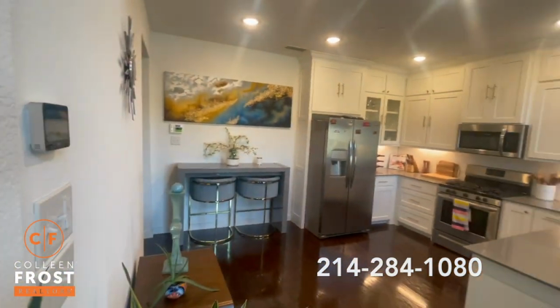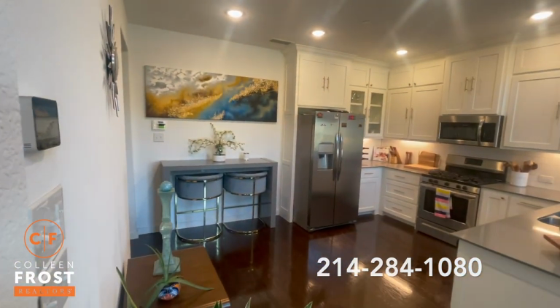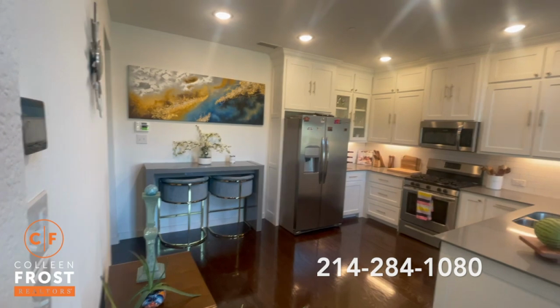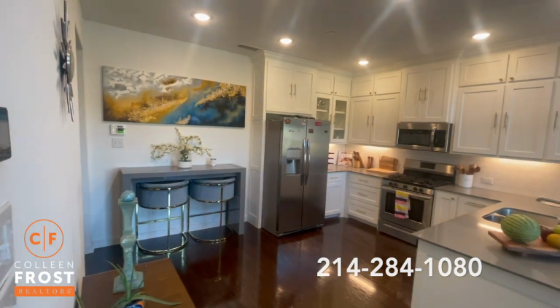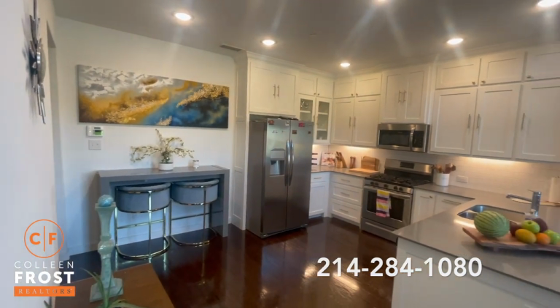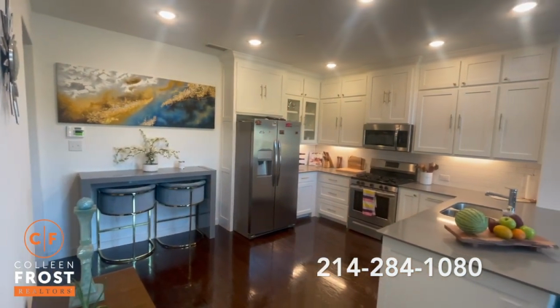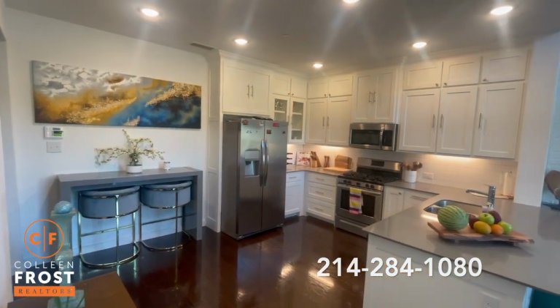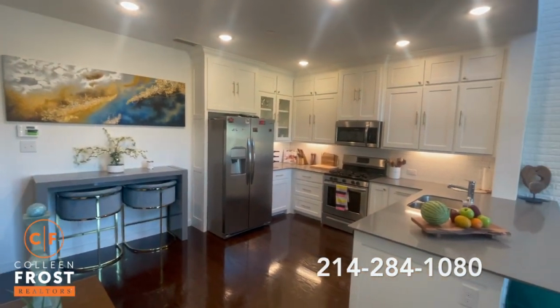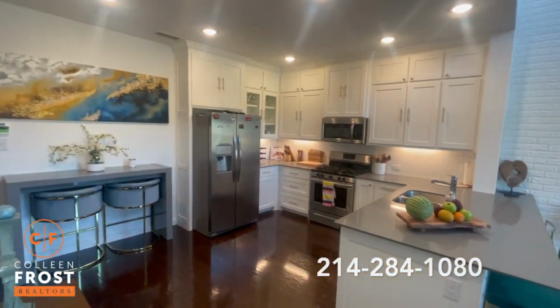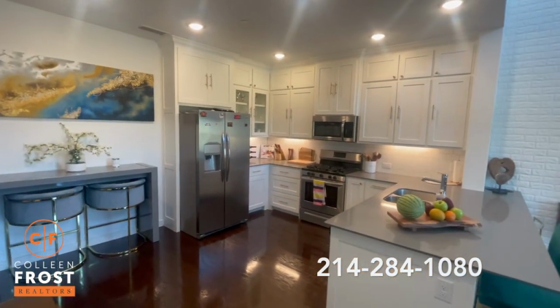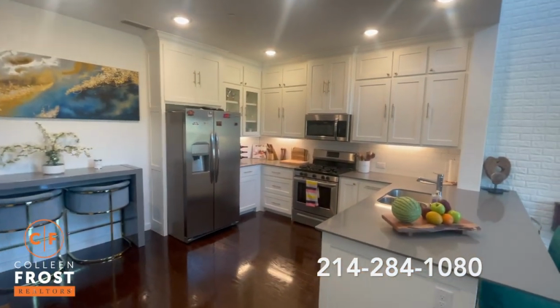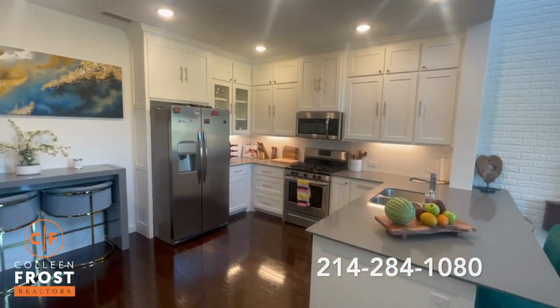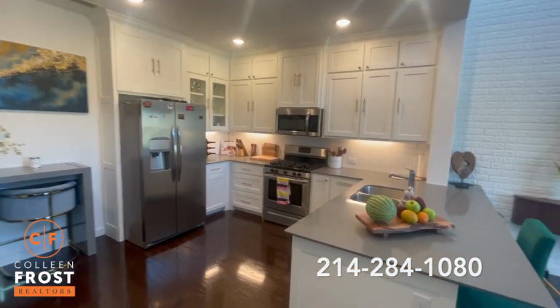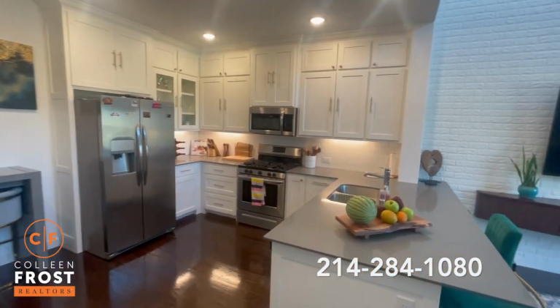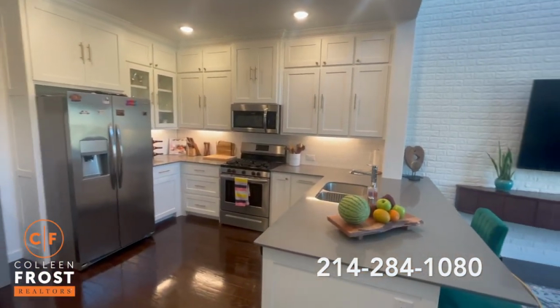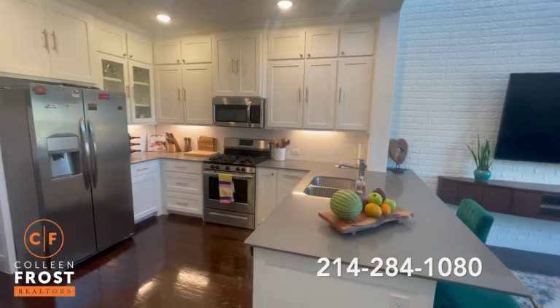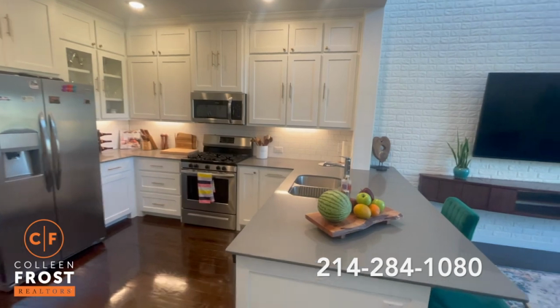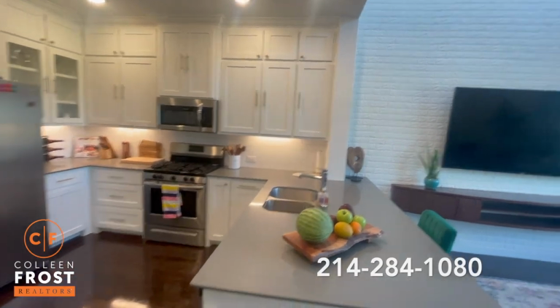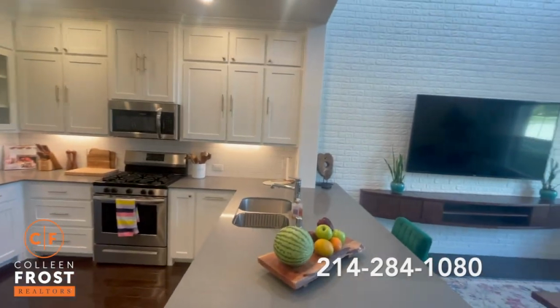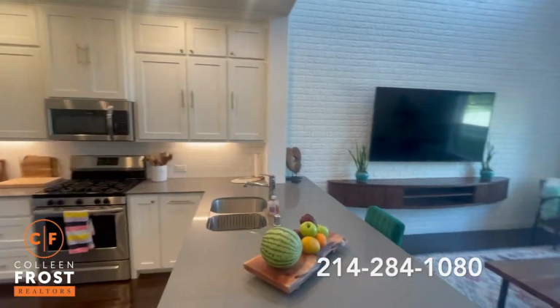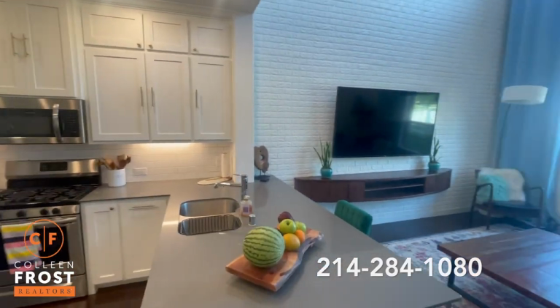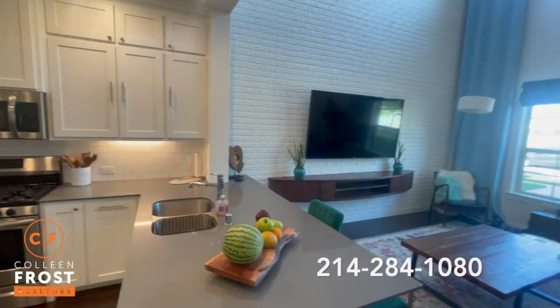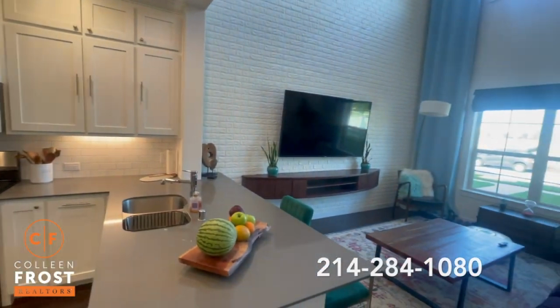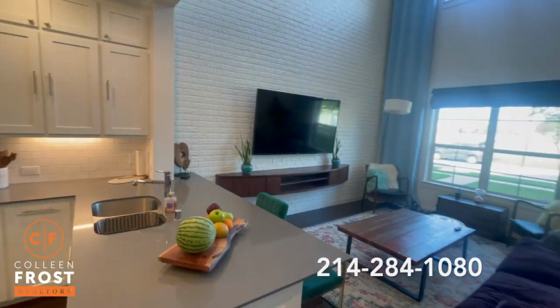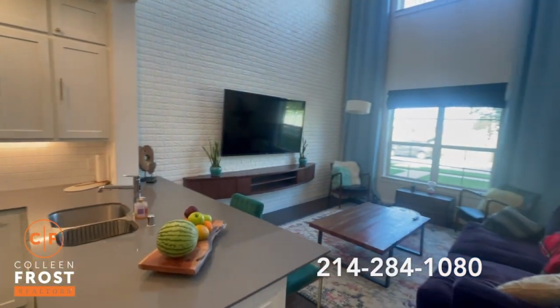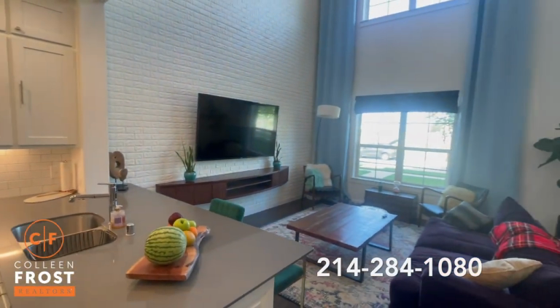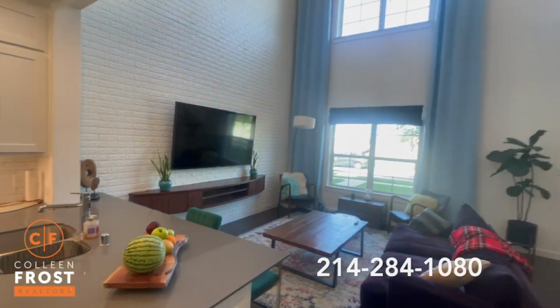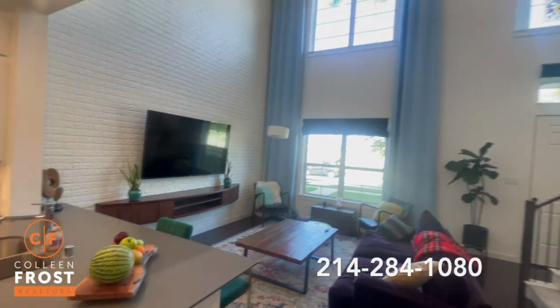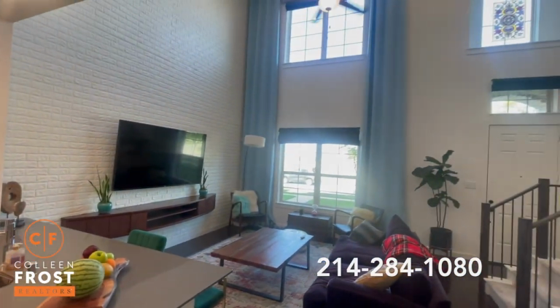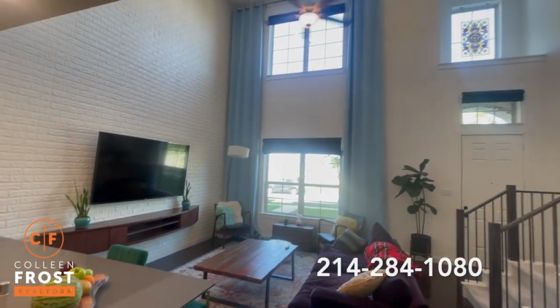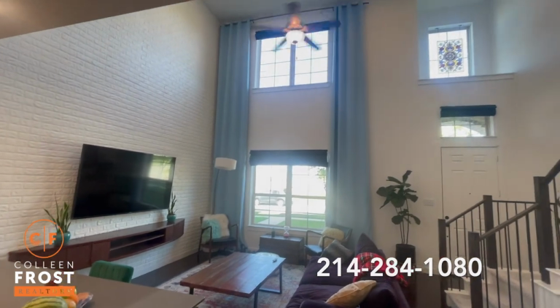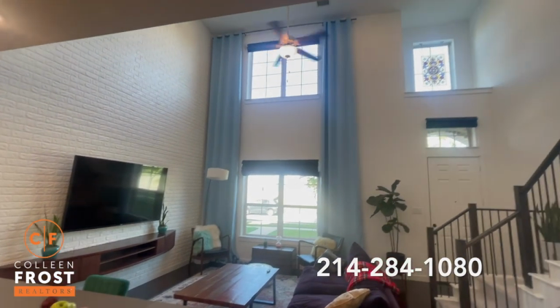Fabulous kitchen. Look at those cabinets — beautiful hardware, quartz countertops. Beautiful blinds and drapes throughout.